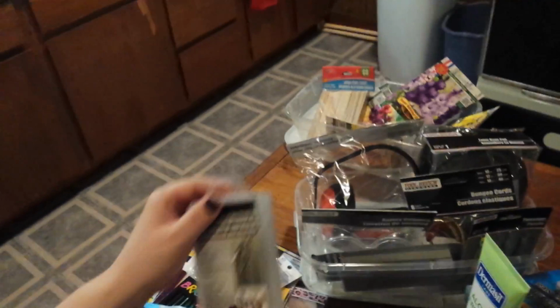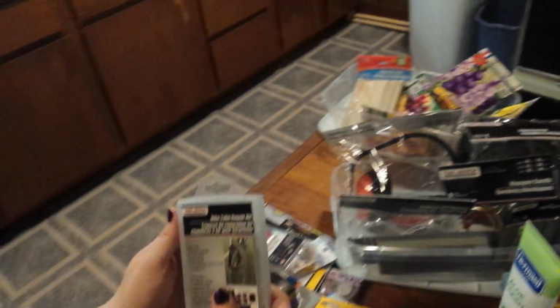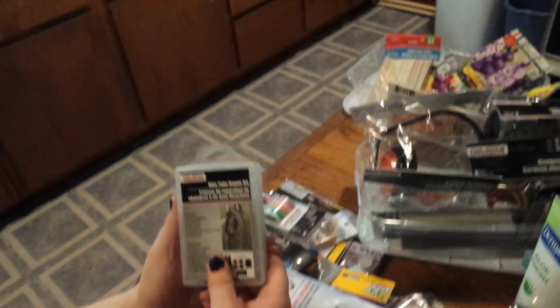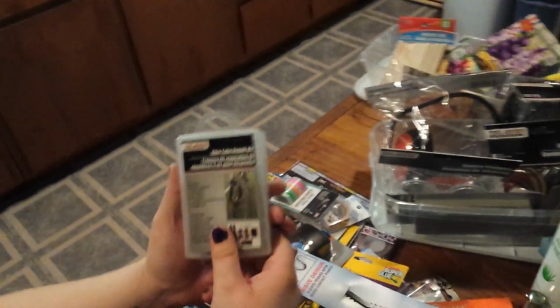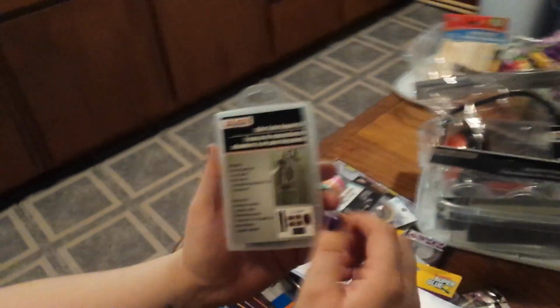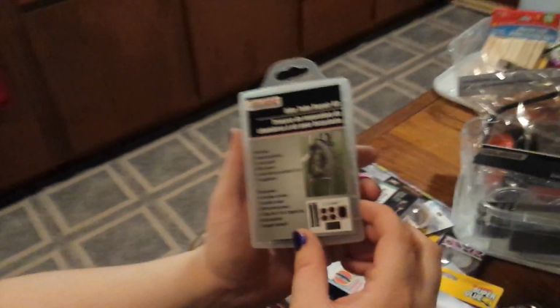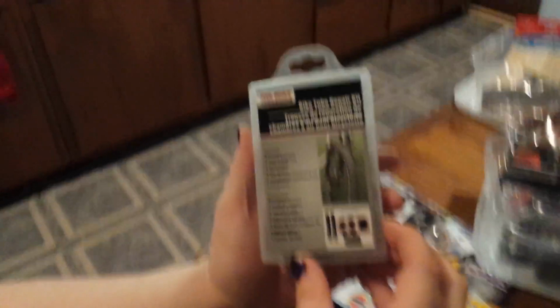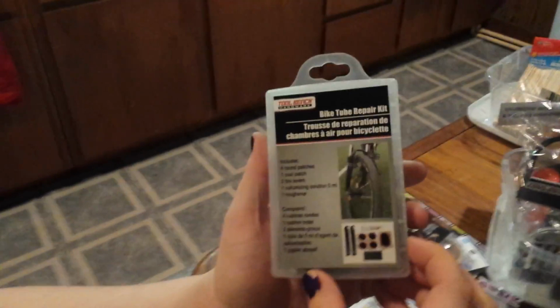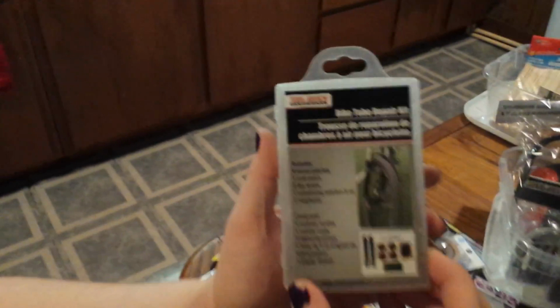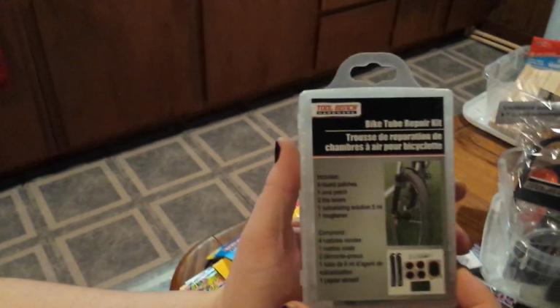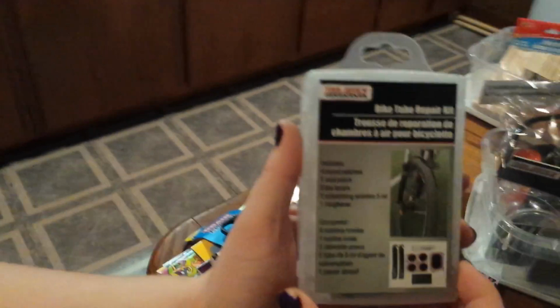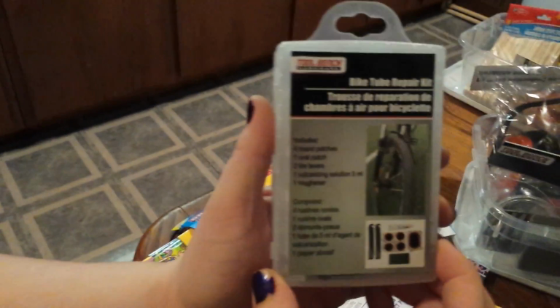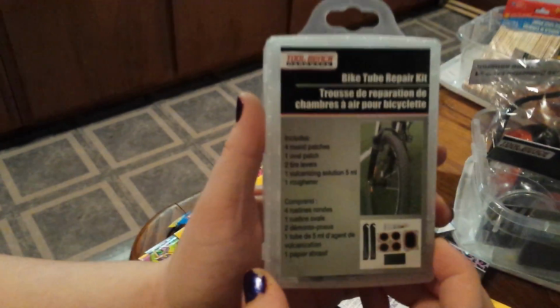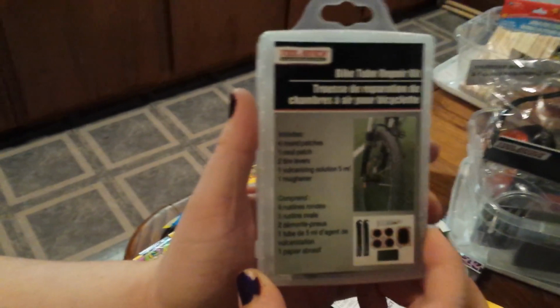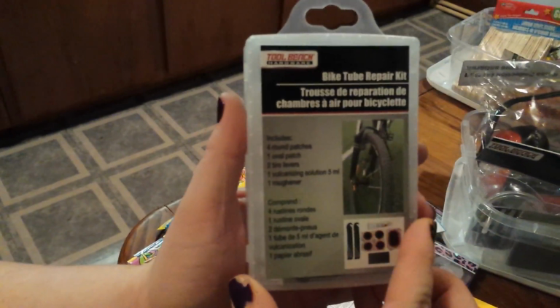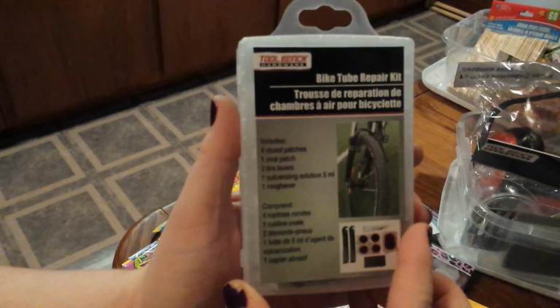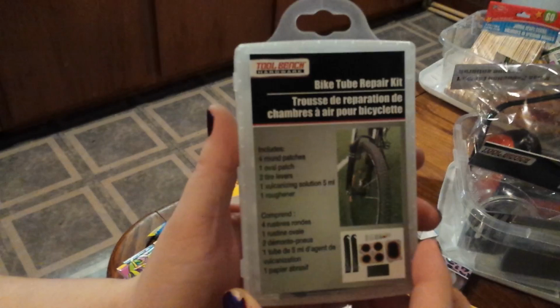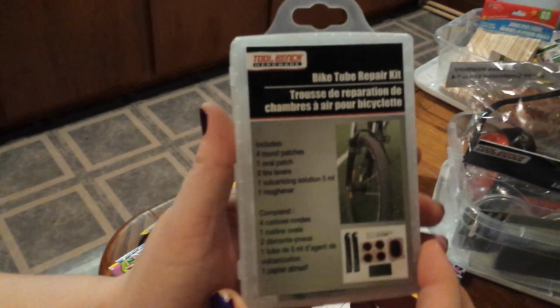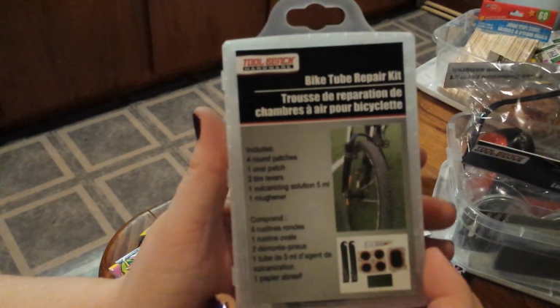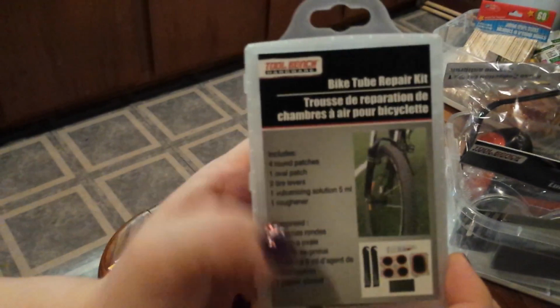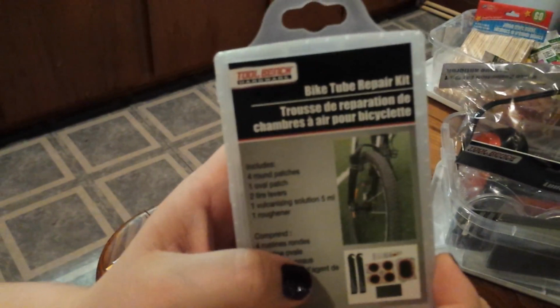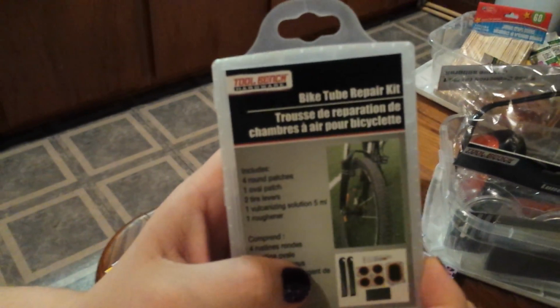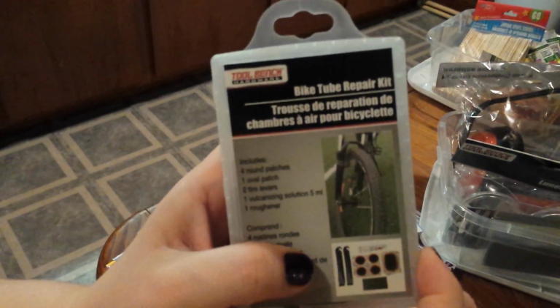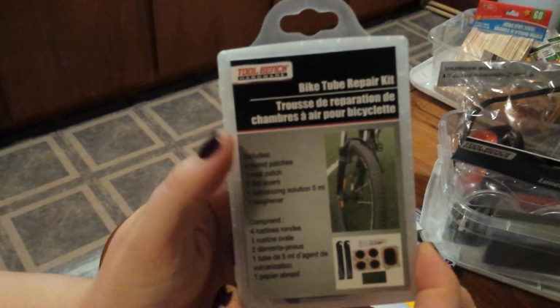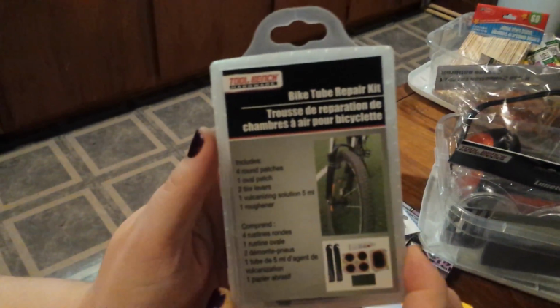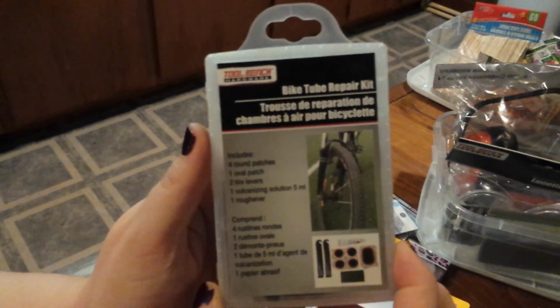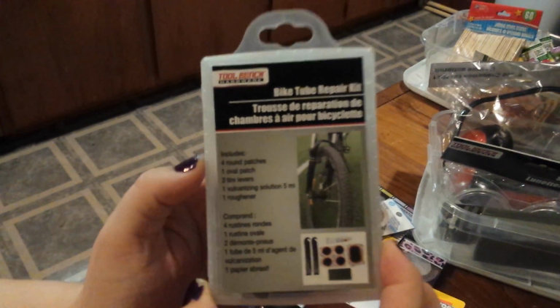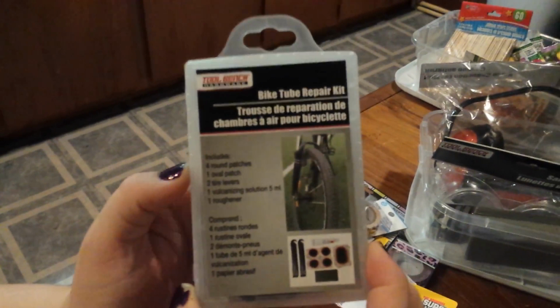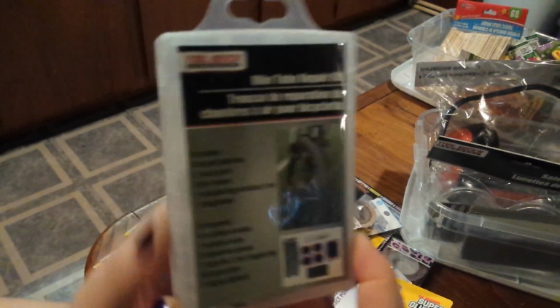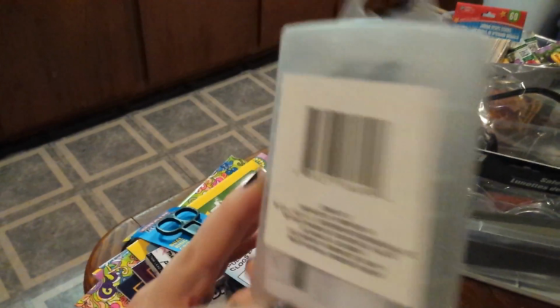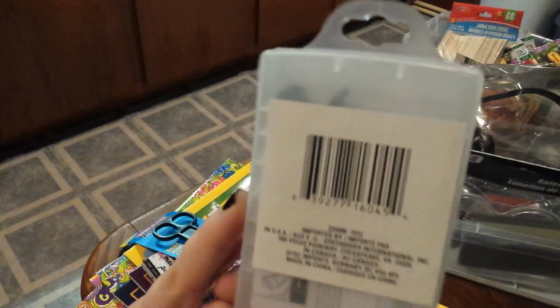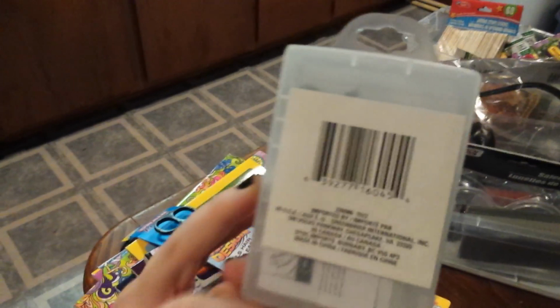Got a bike tube repair kit. We just bought new bikes so we figured this would be good to have around, and it was only a dollar so of course.